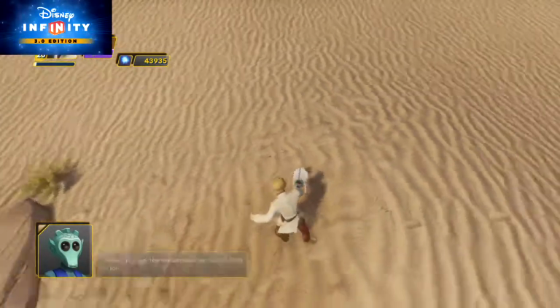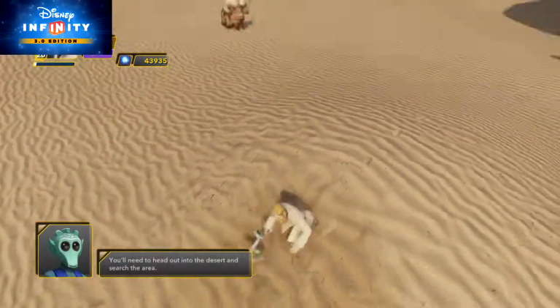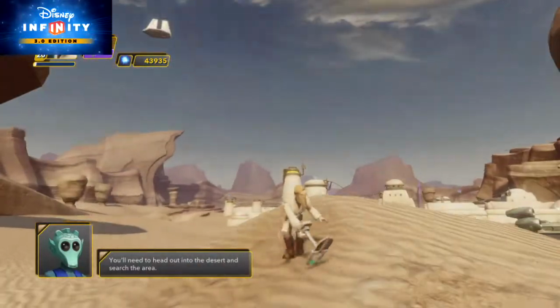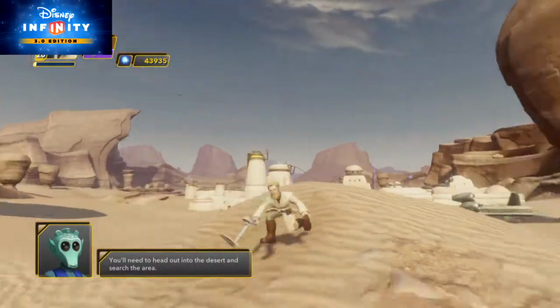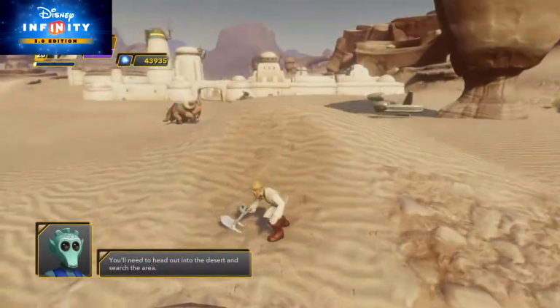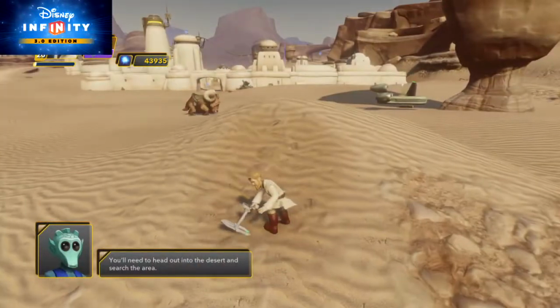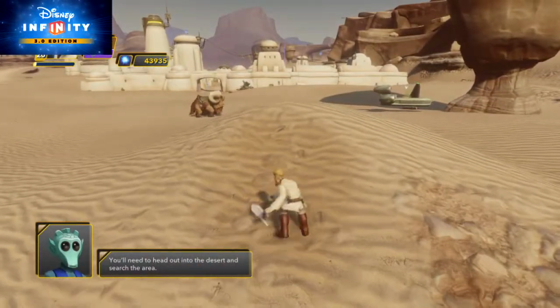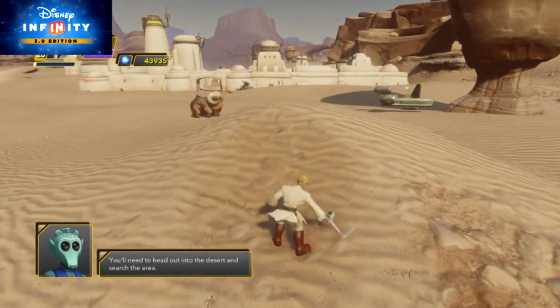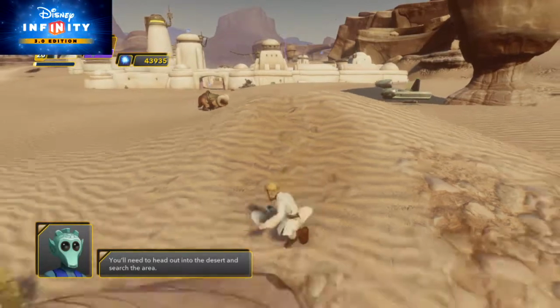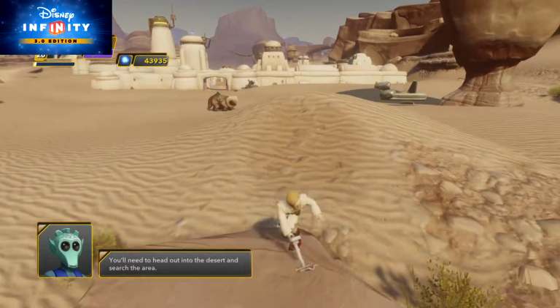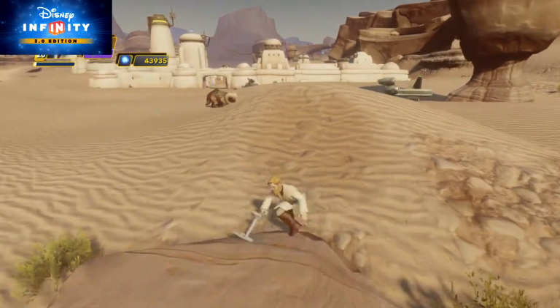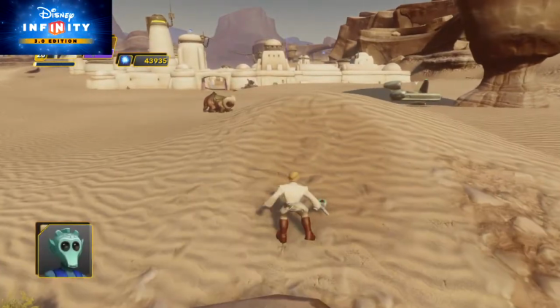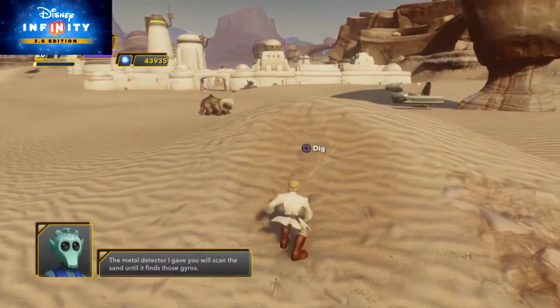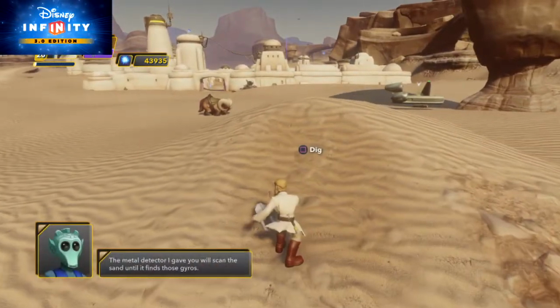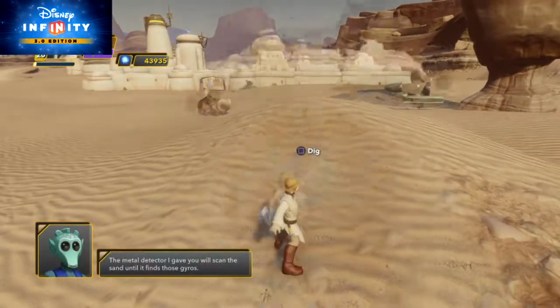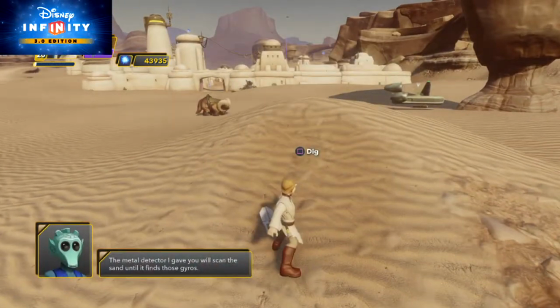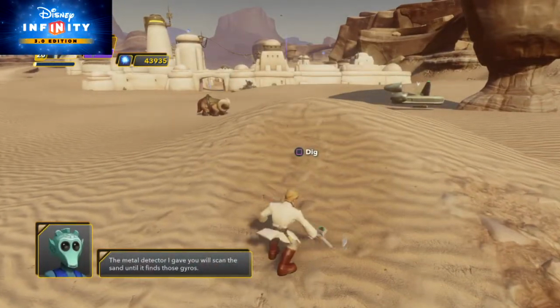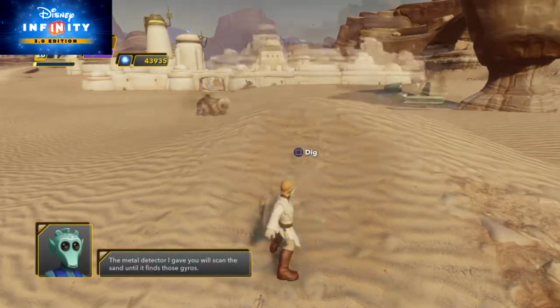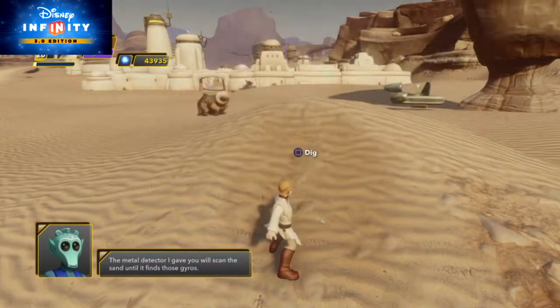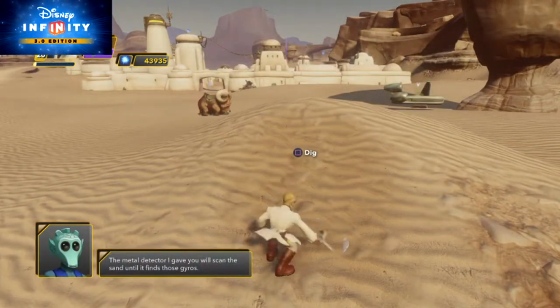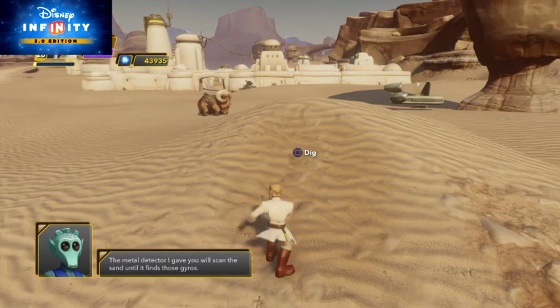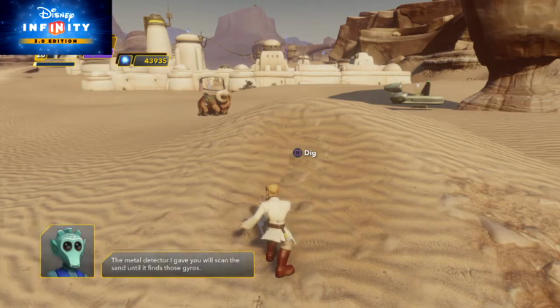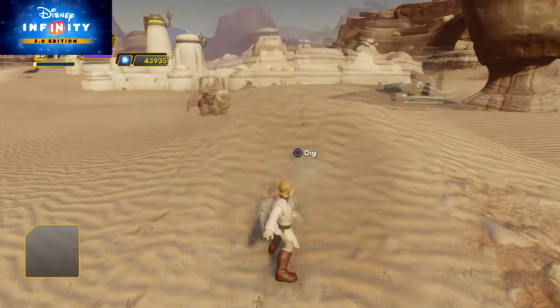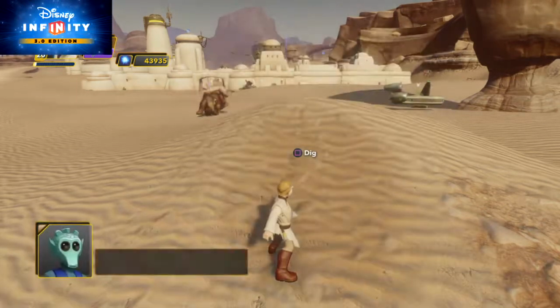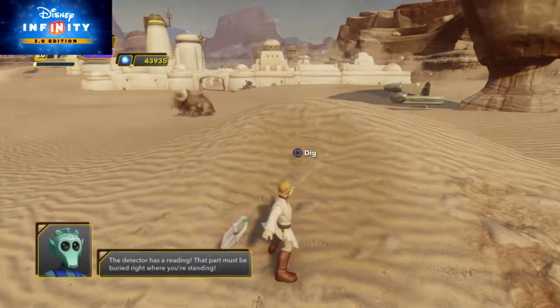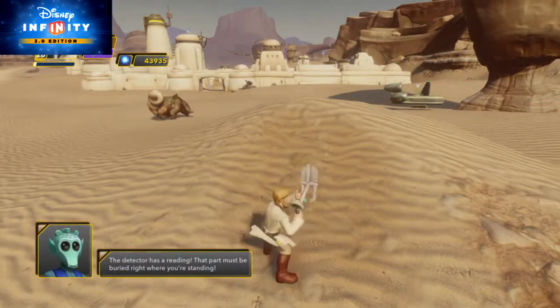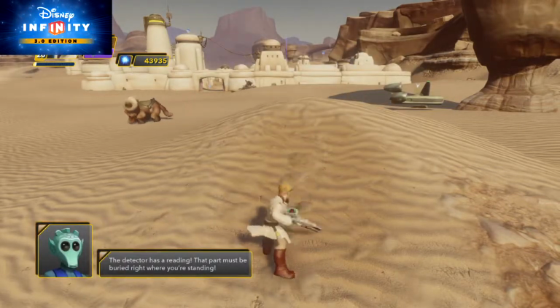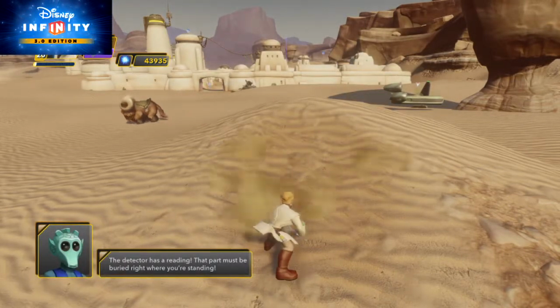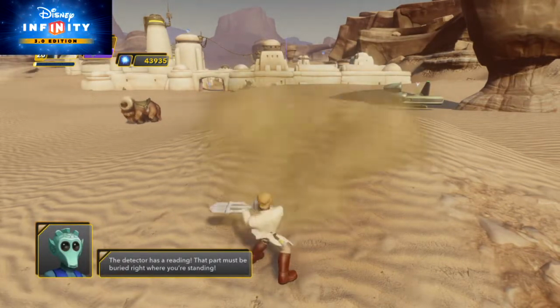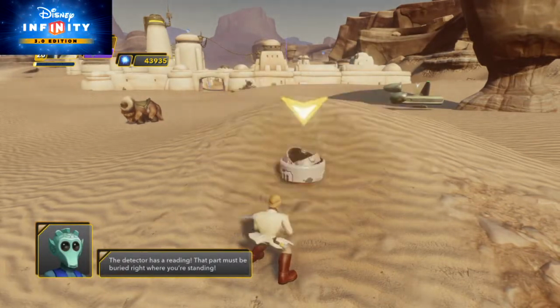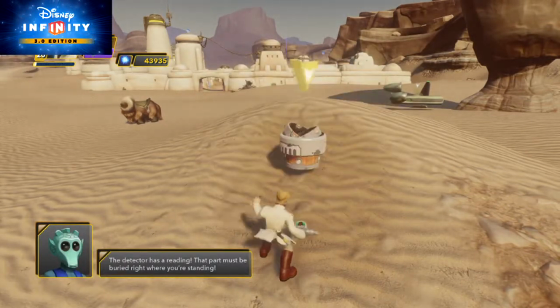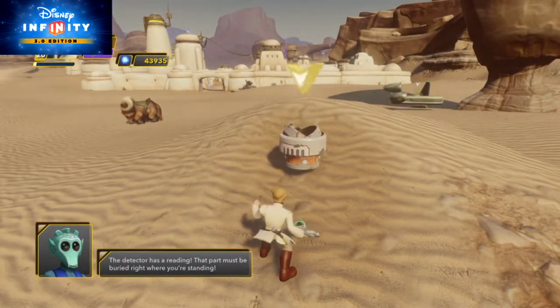You'll need to head out into the desert and search the area. The metal detector I gave you will scan the sand until it finds those gyros. The detector has a reading — that part must be buried right where you're standing.